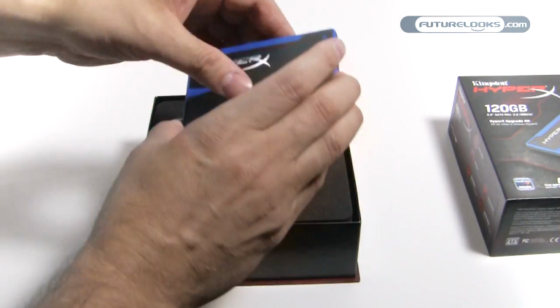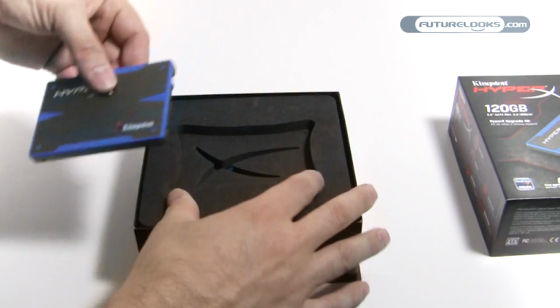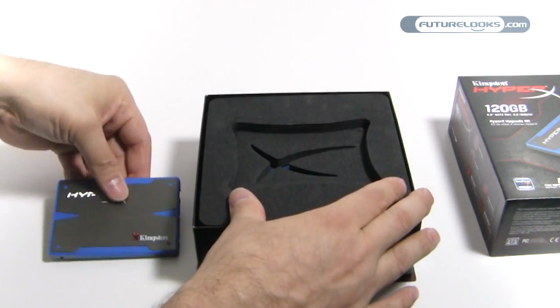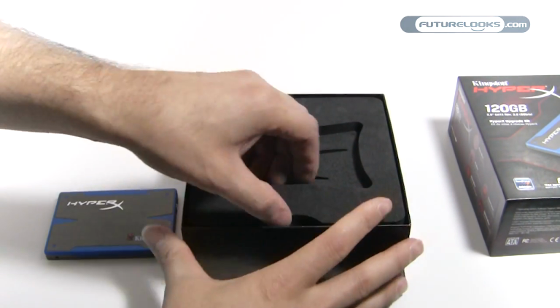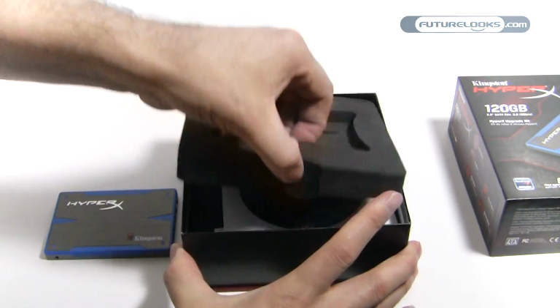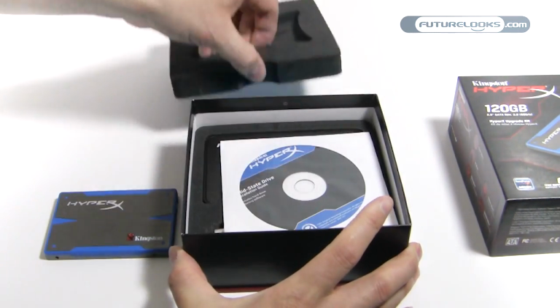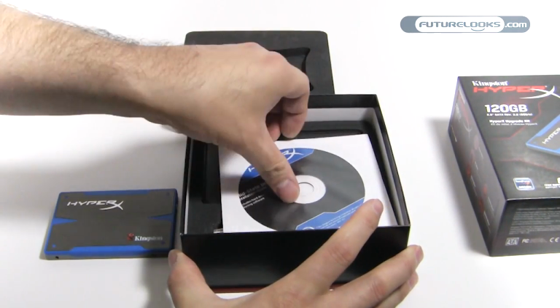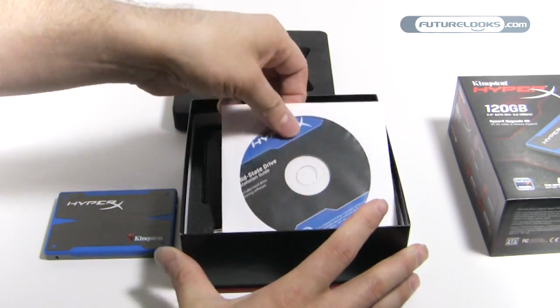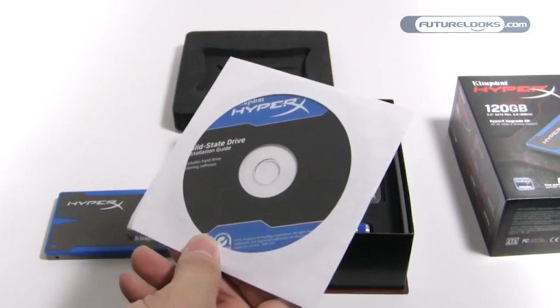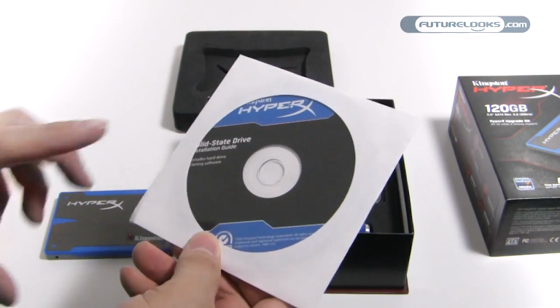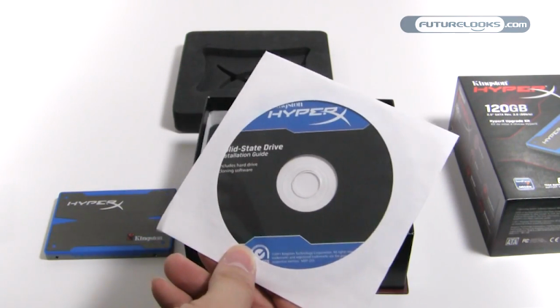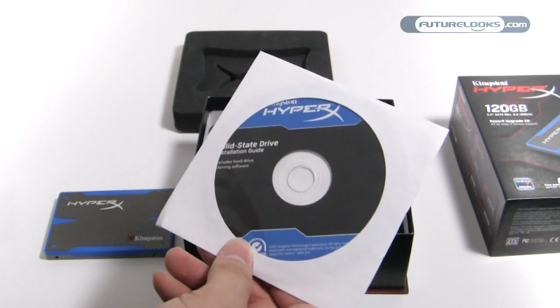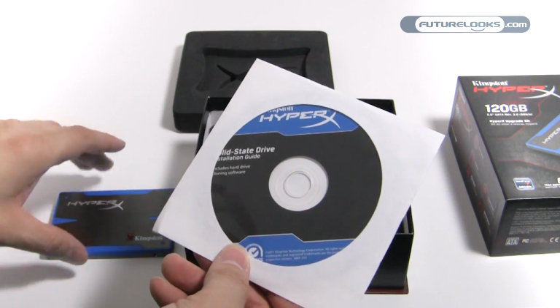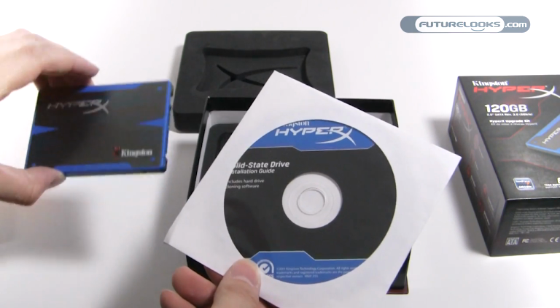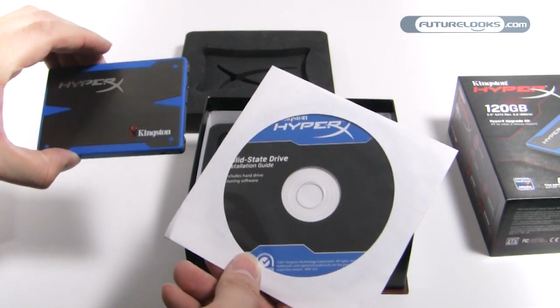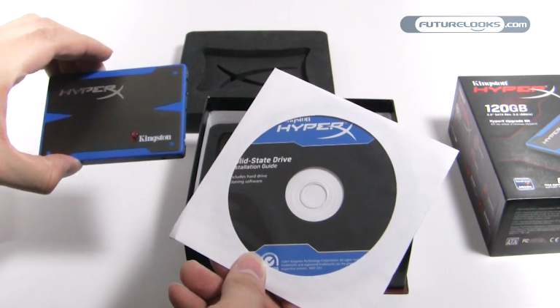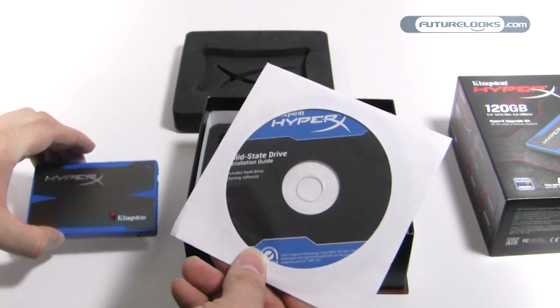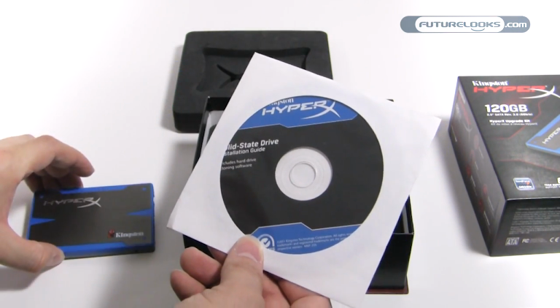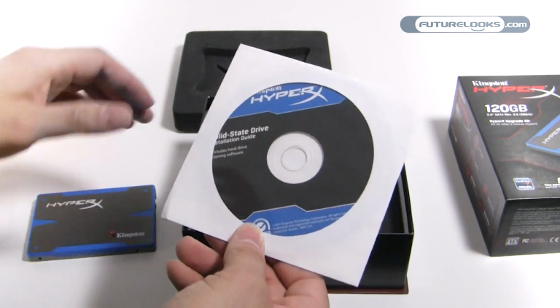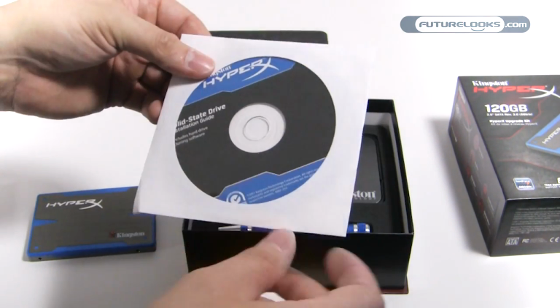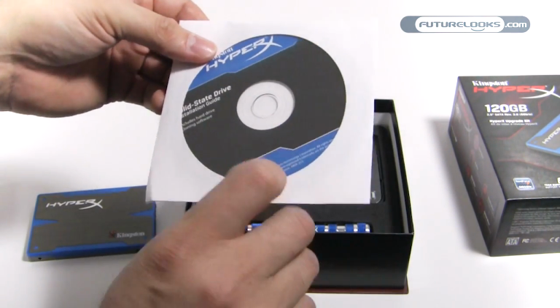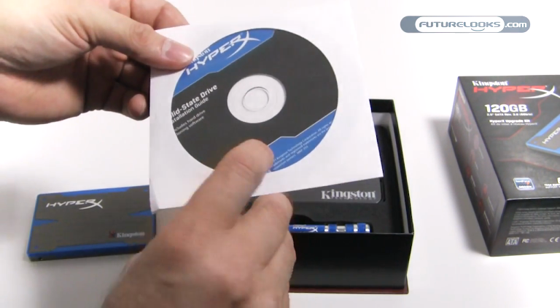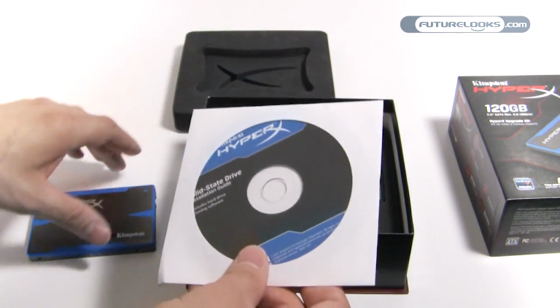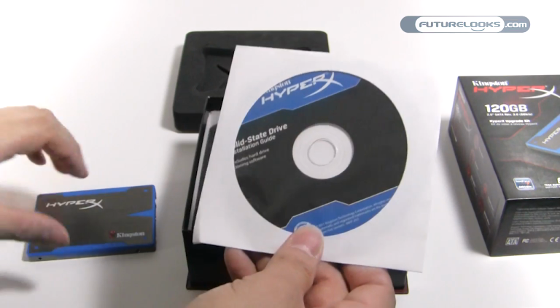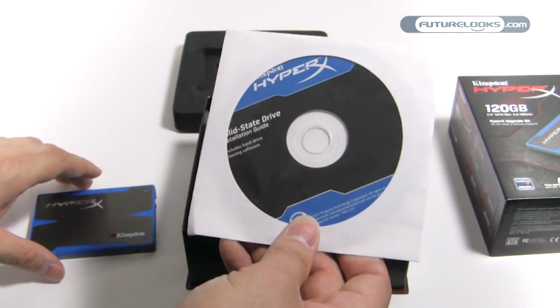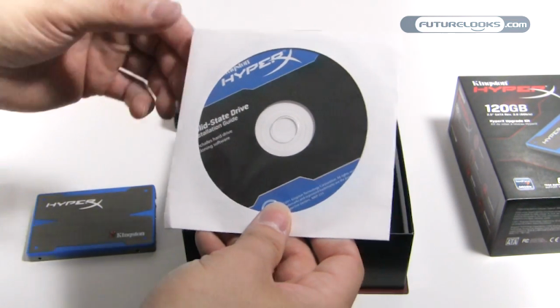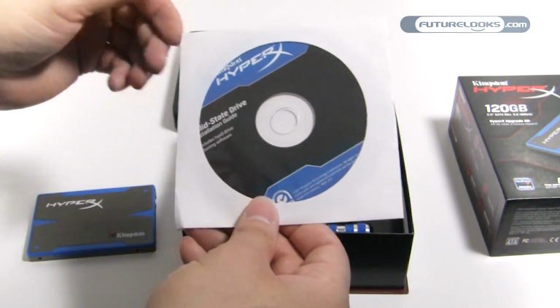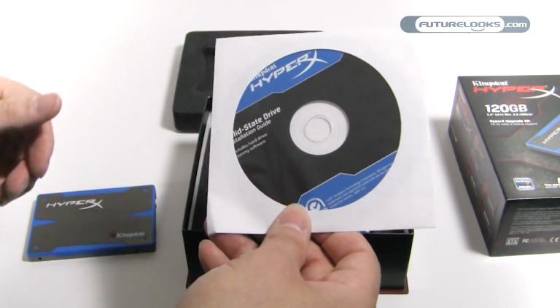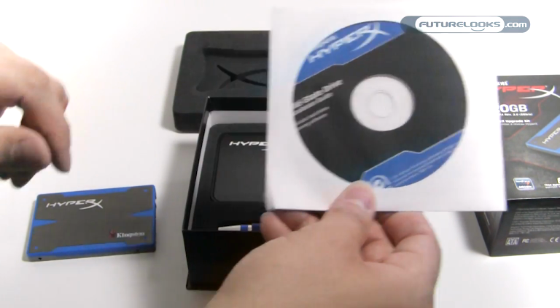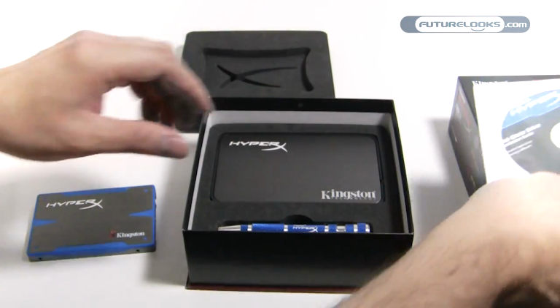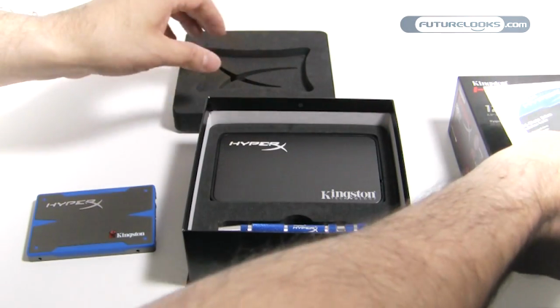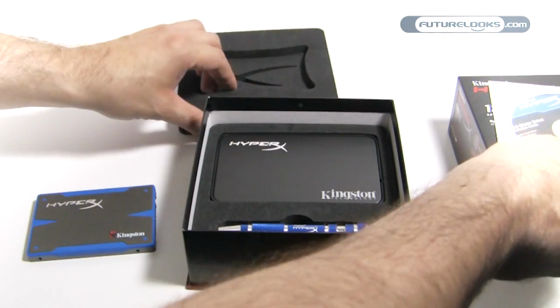Also inside this box — I'm sure you're curious what's in here — you've got your Acronis software for updating the firmware on the SSD, and of course for transferring data, backing it up. Very useful software.